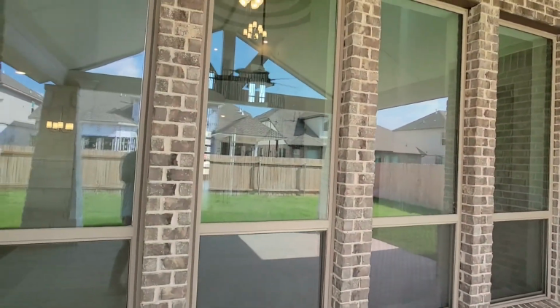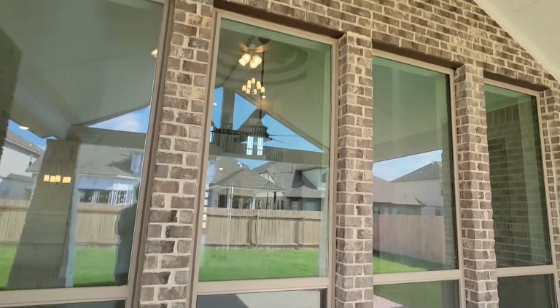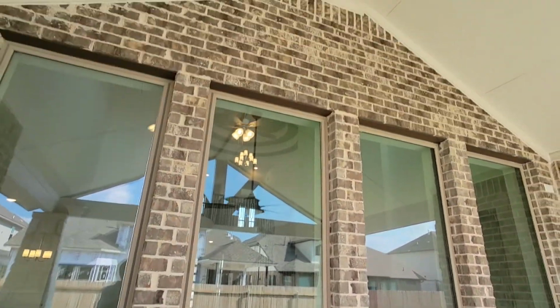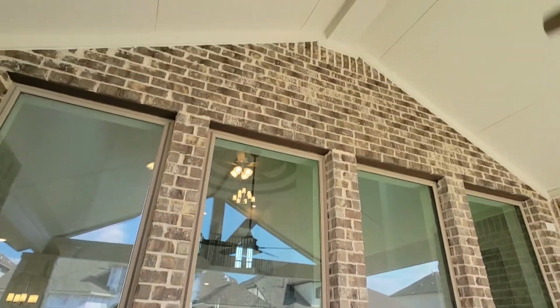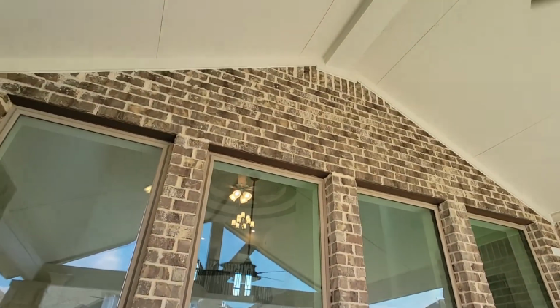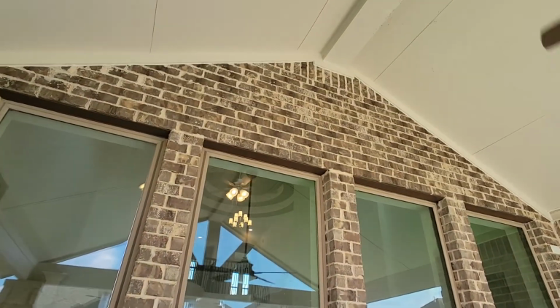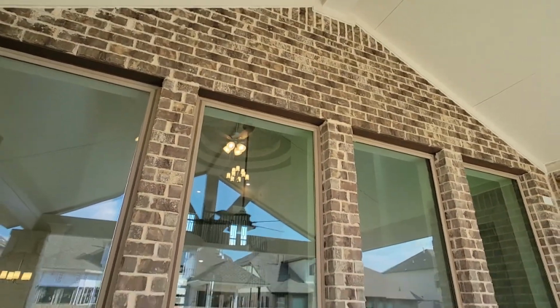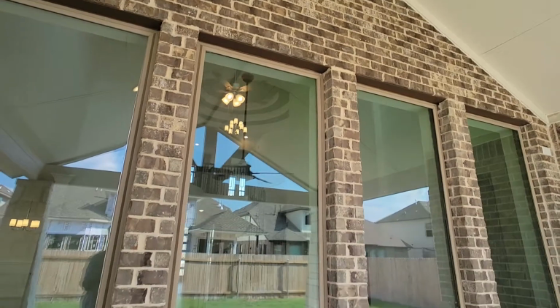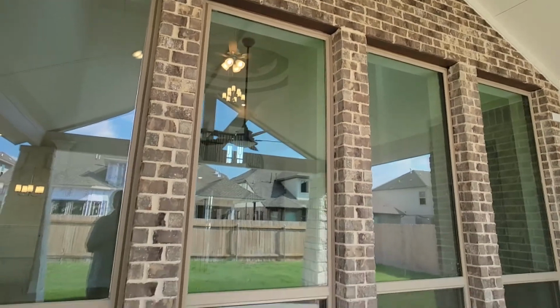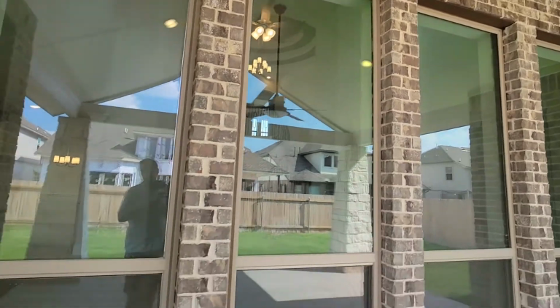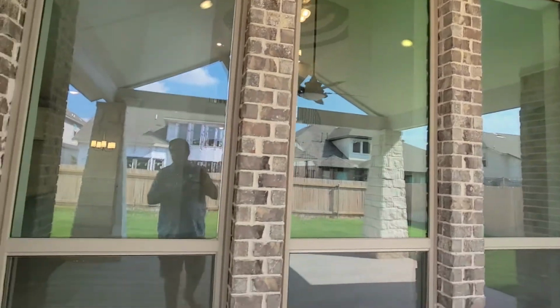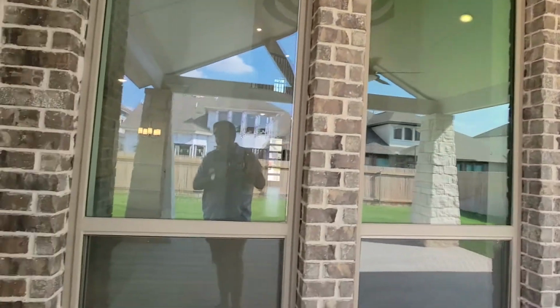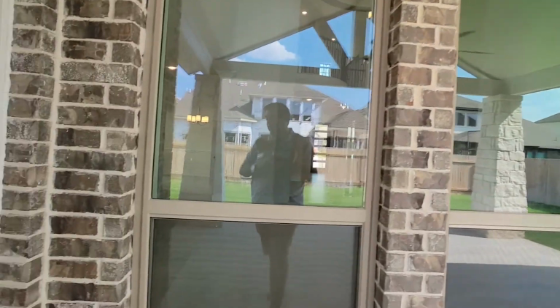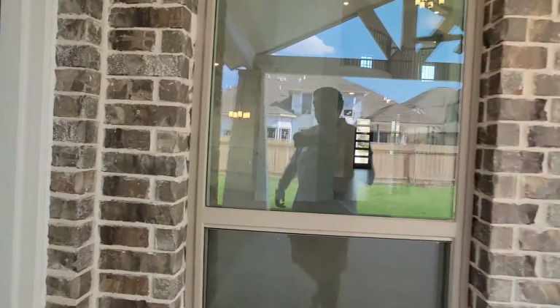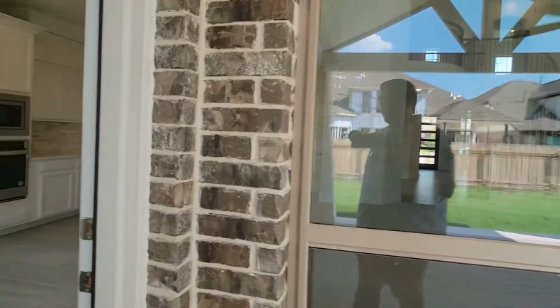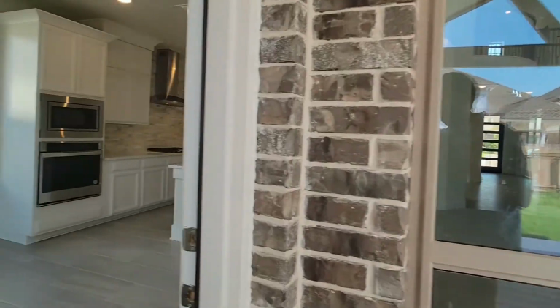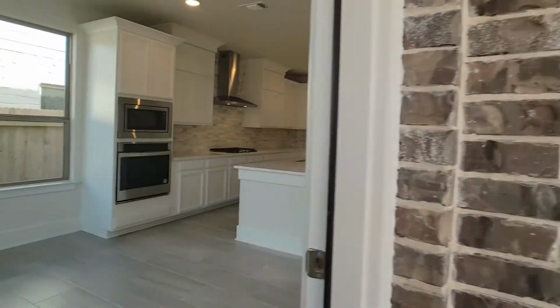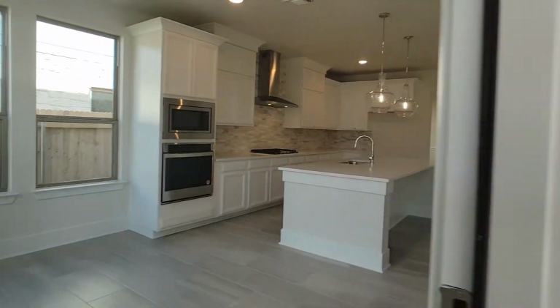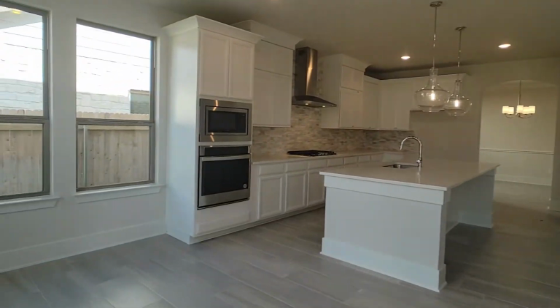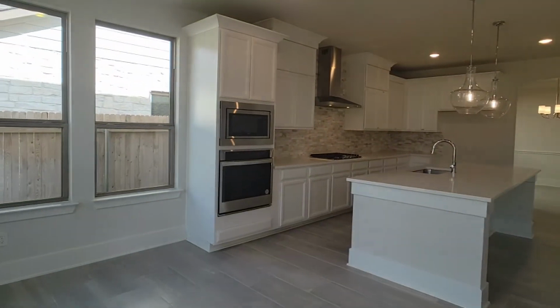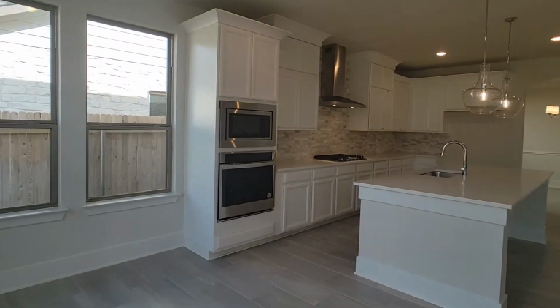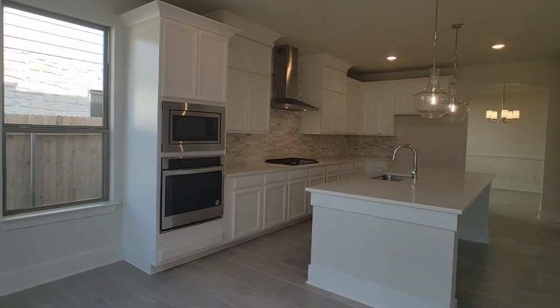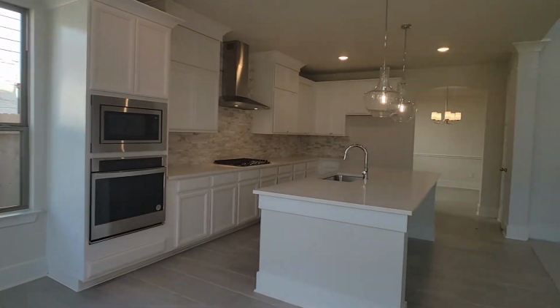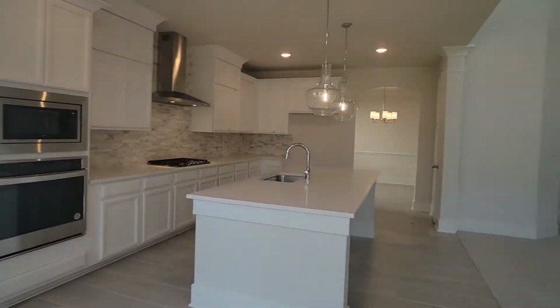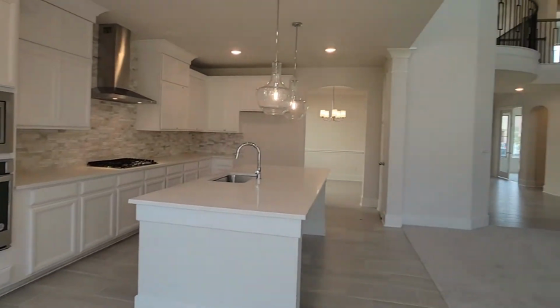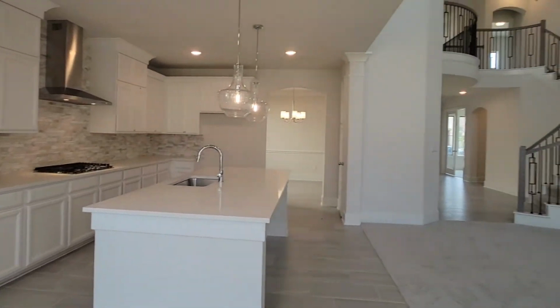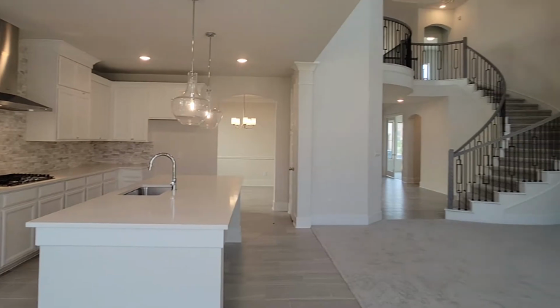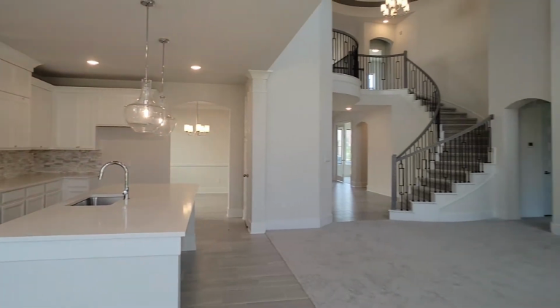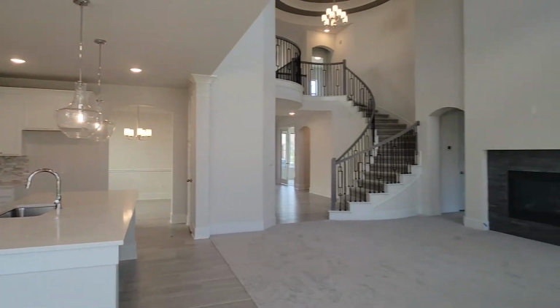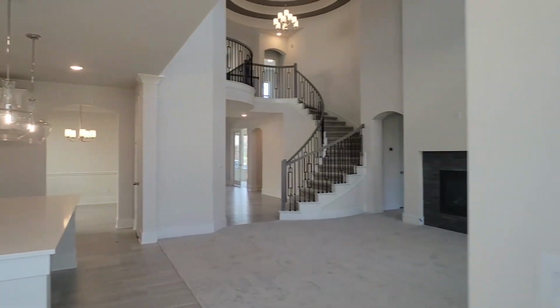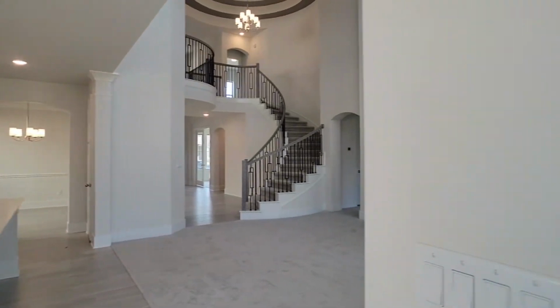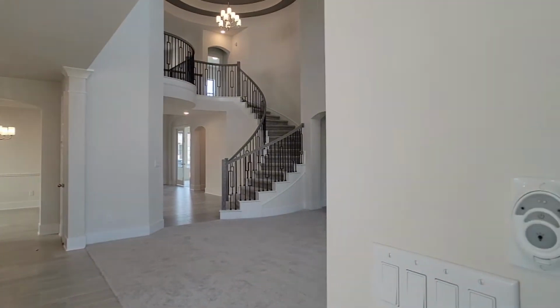This is definitely a lifetime home. I would definitely take a tour of this. And it's available with no bidding, no competitors.